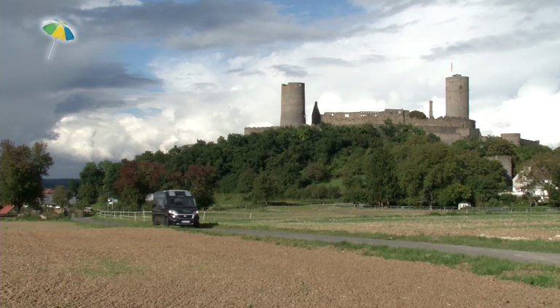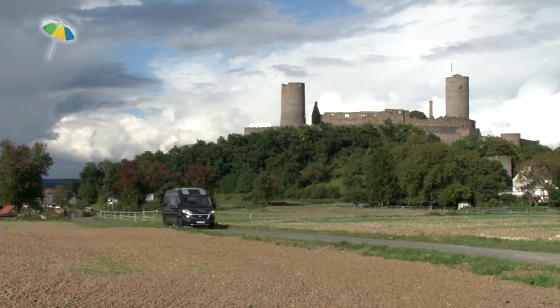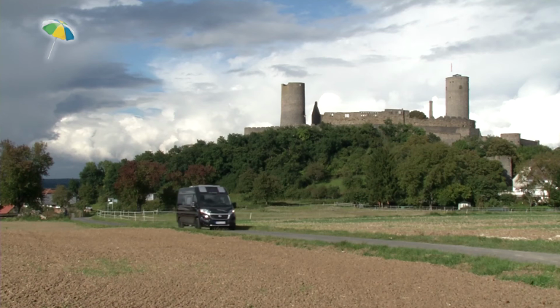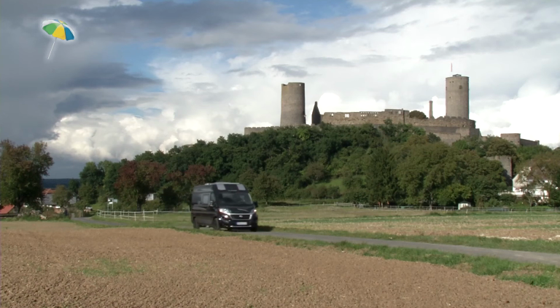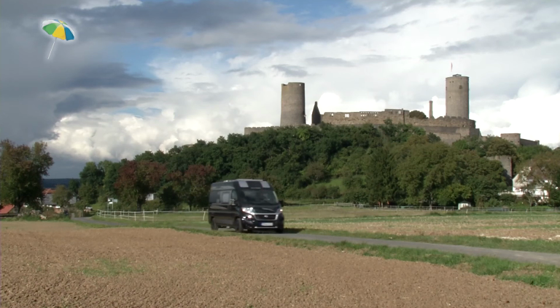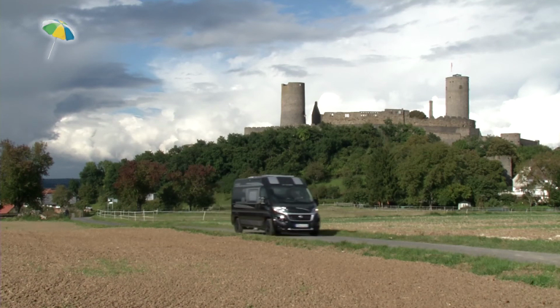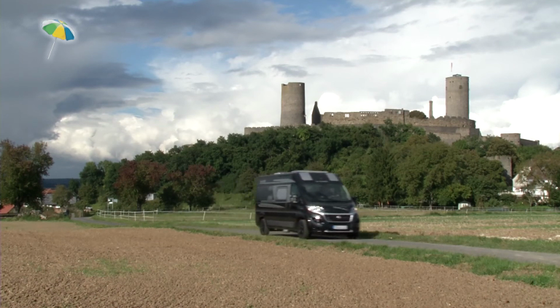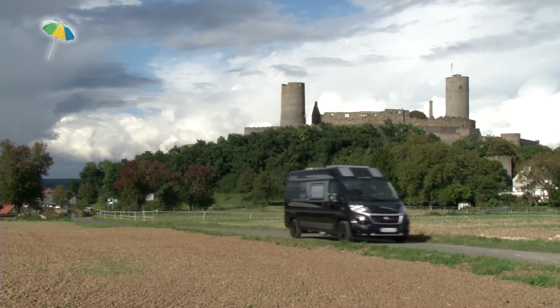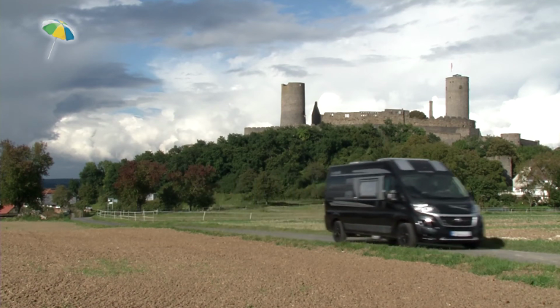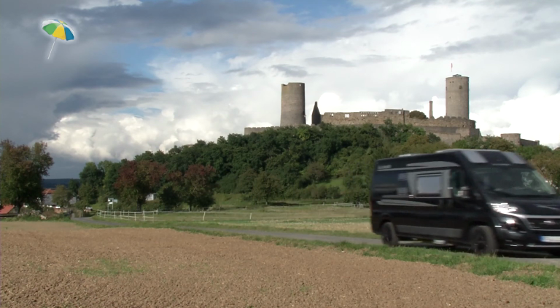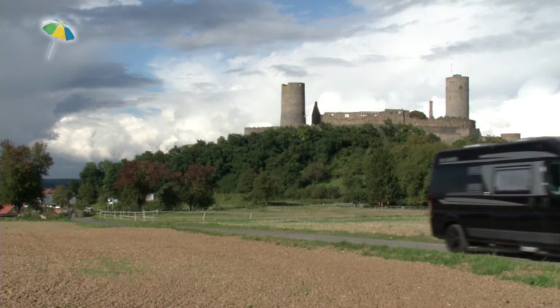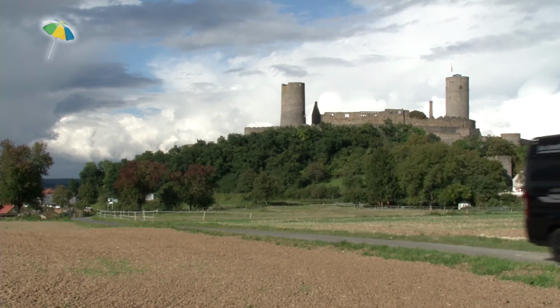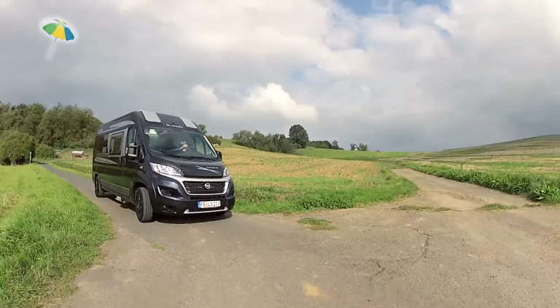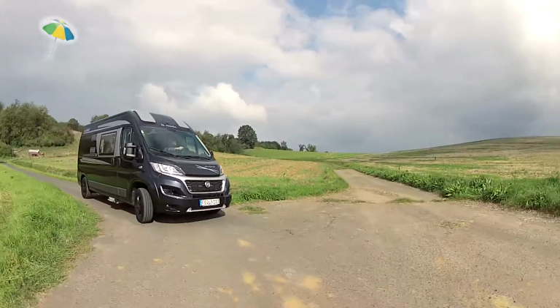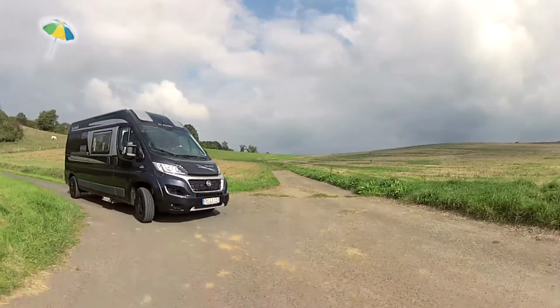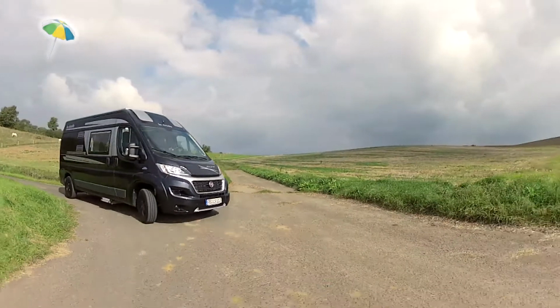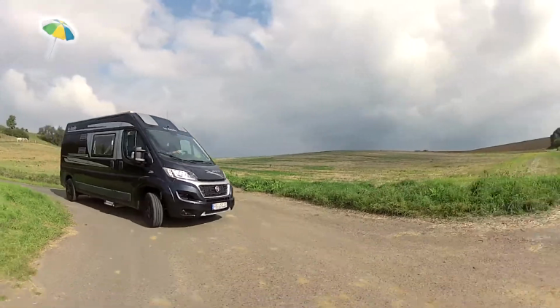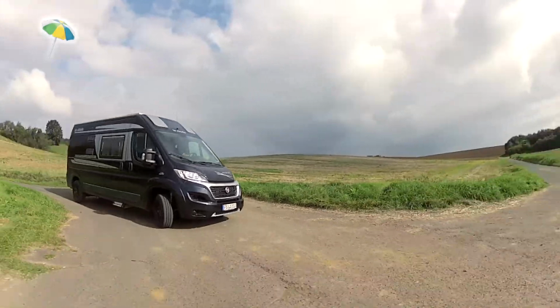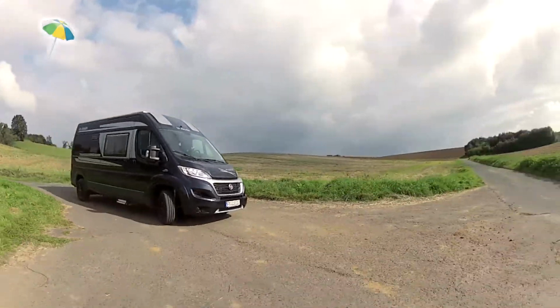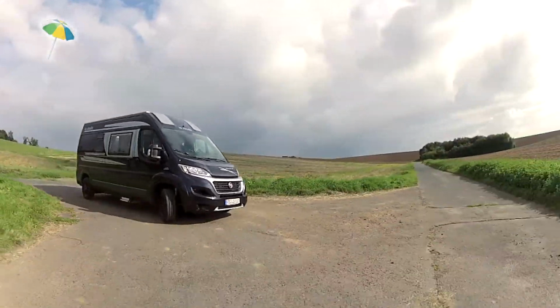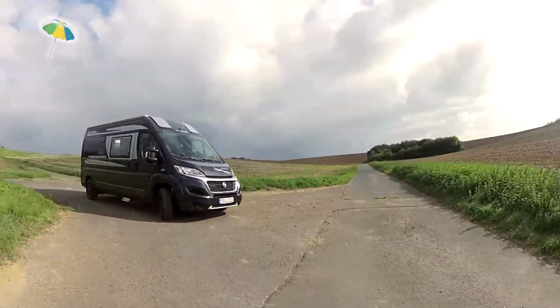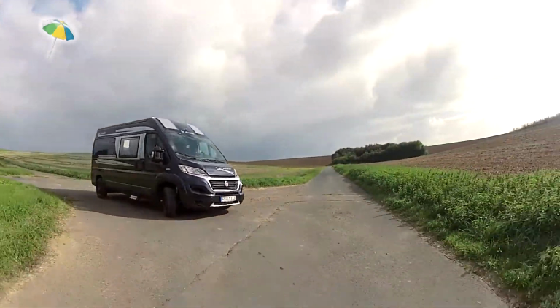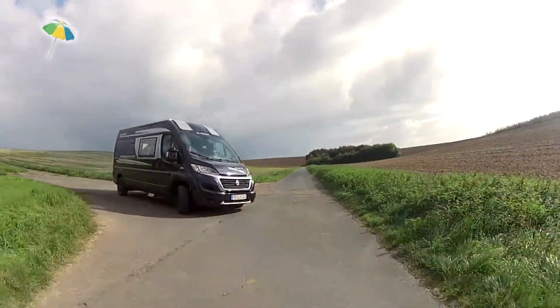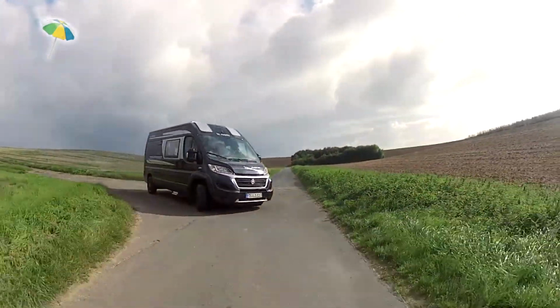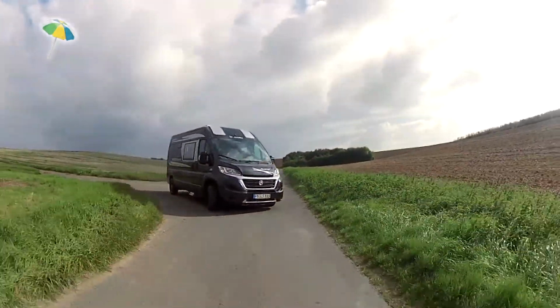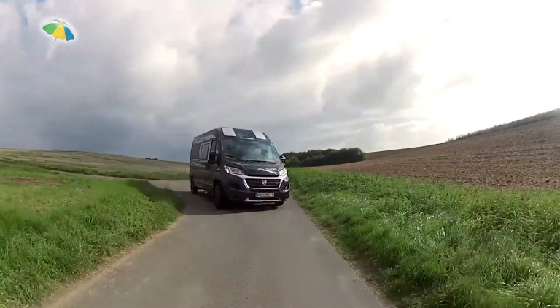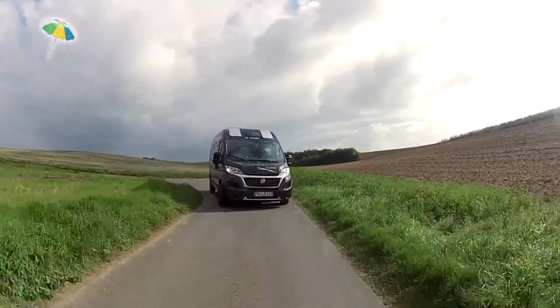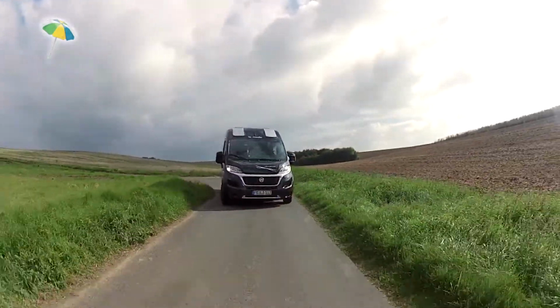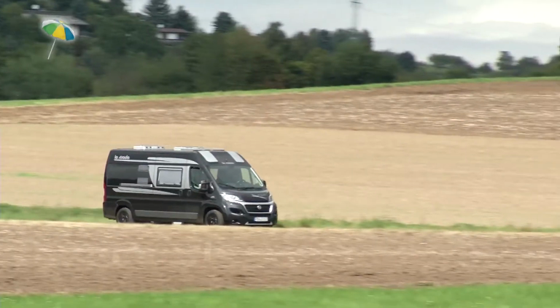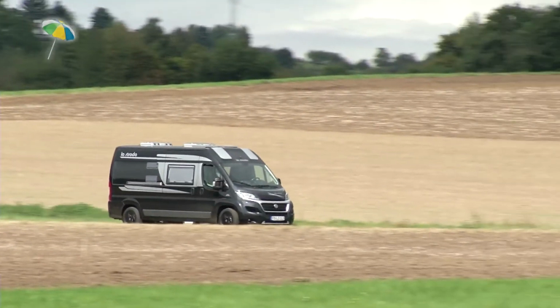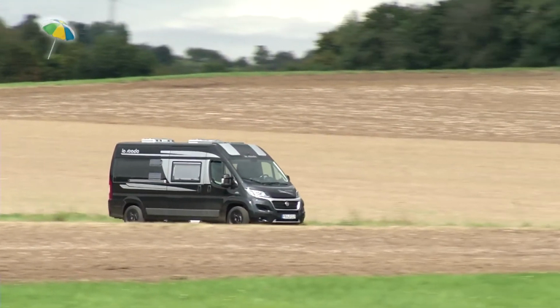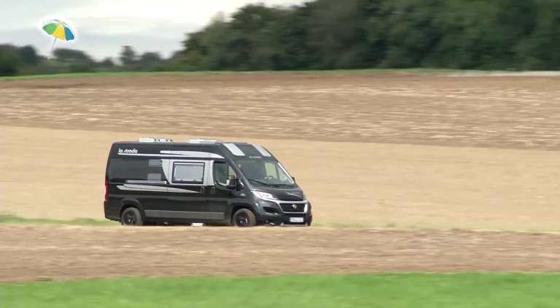The Avanti L impresses with its compact size, flexibility and sportiness — an agile, fast and reliable companion, particularly for longer journeys.